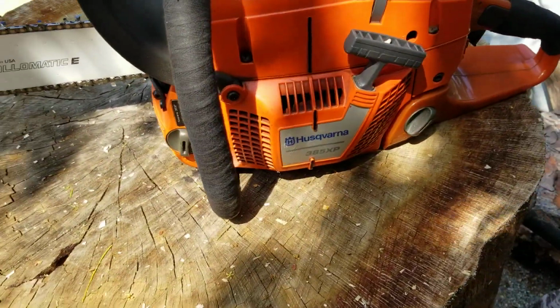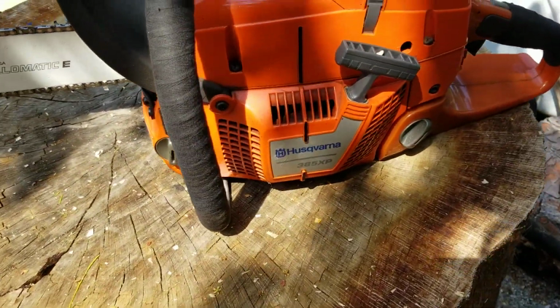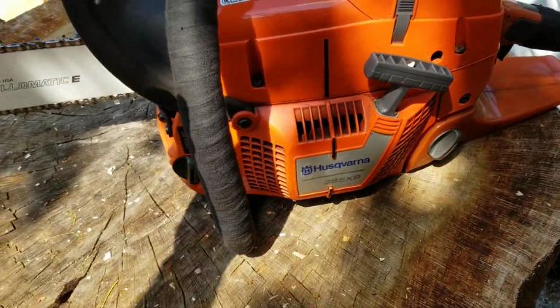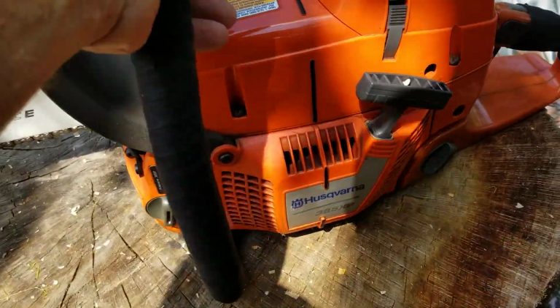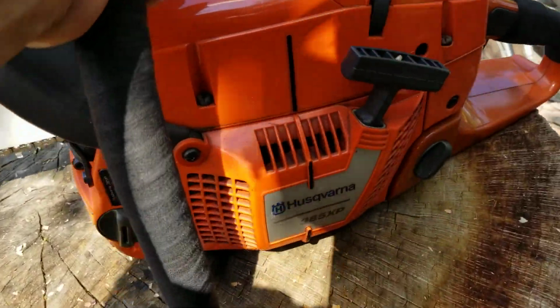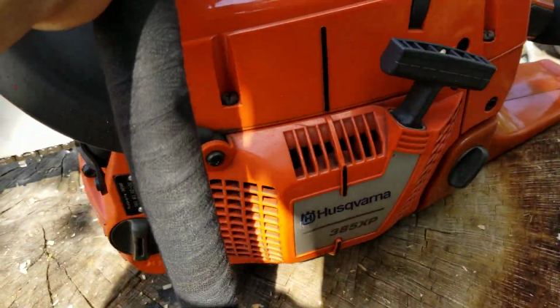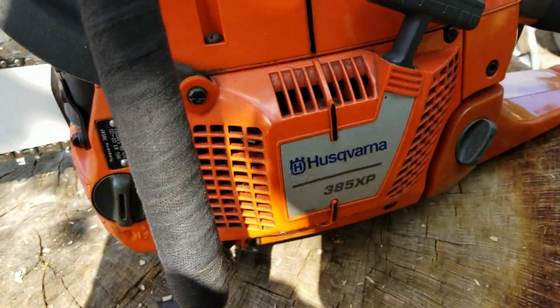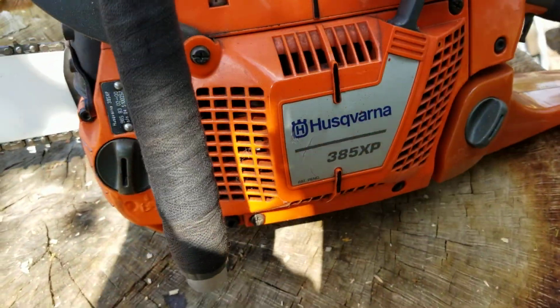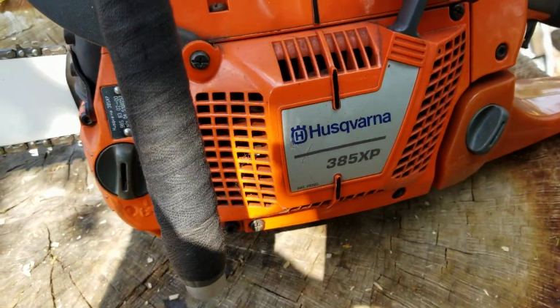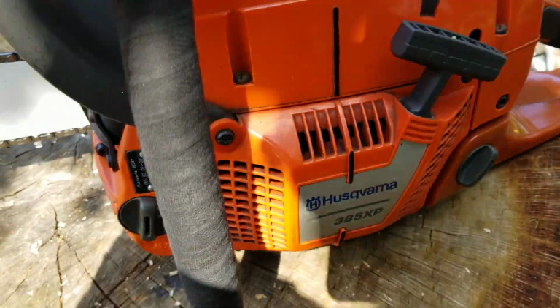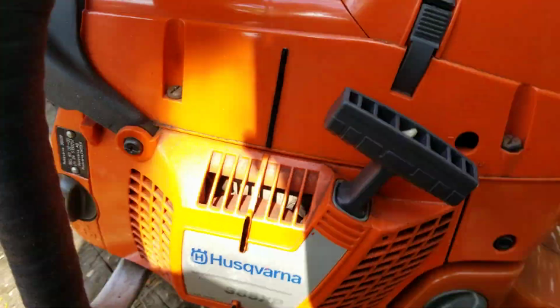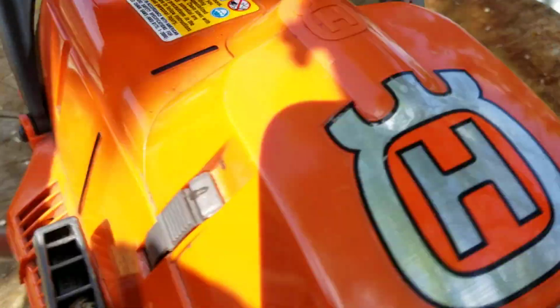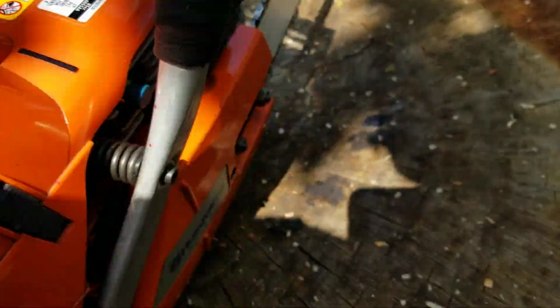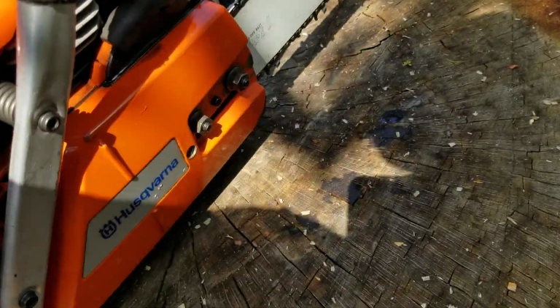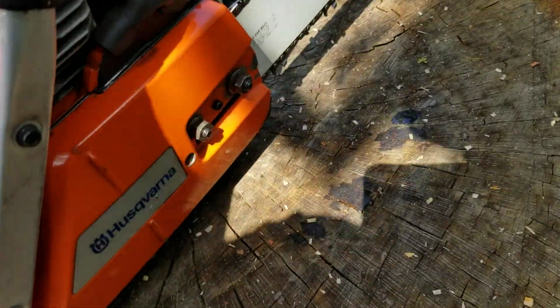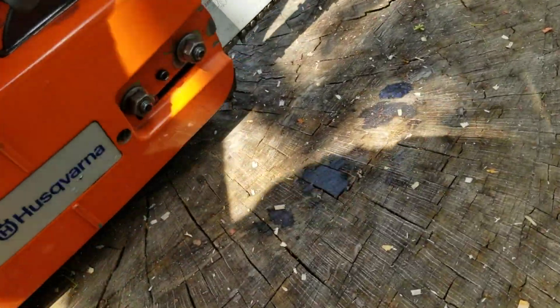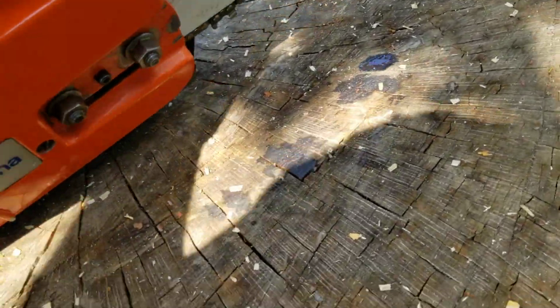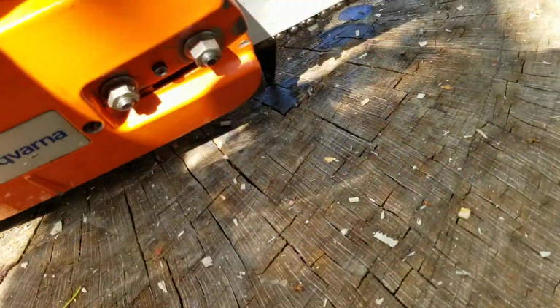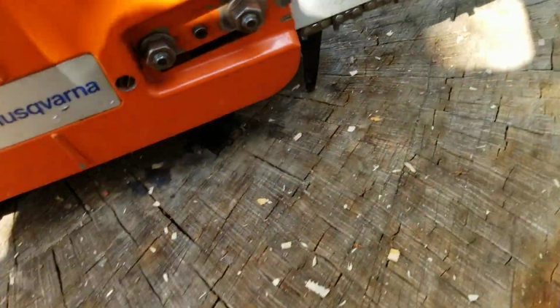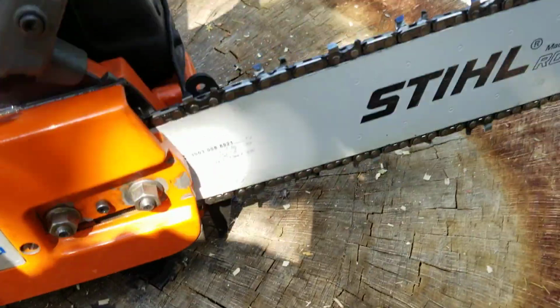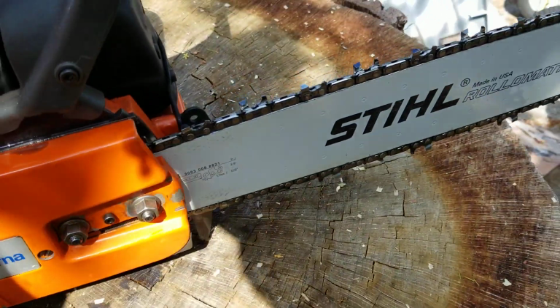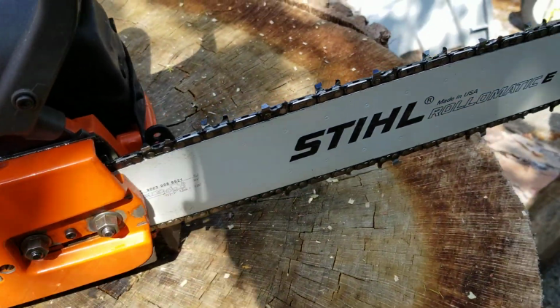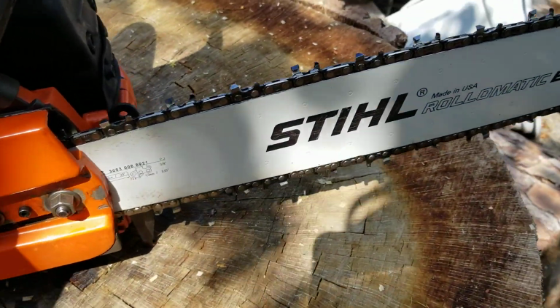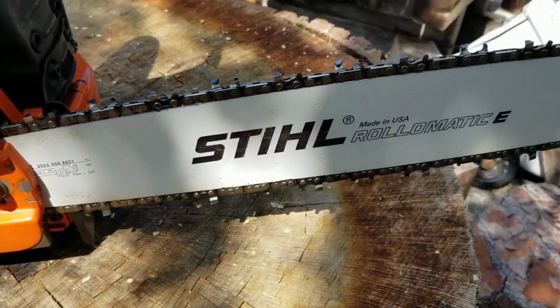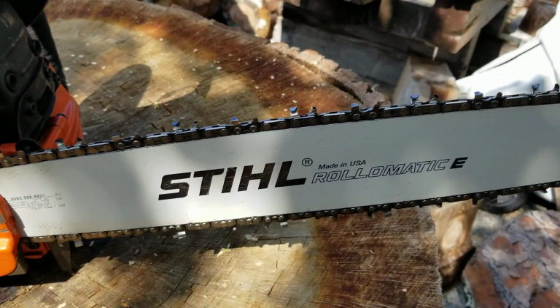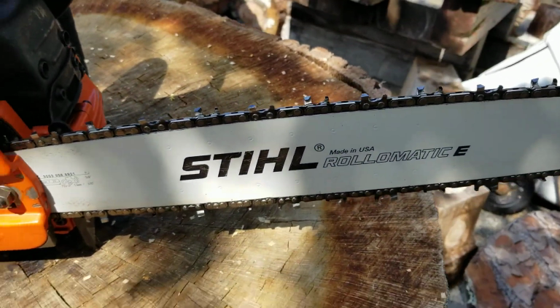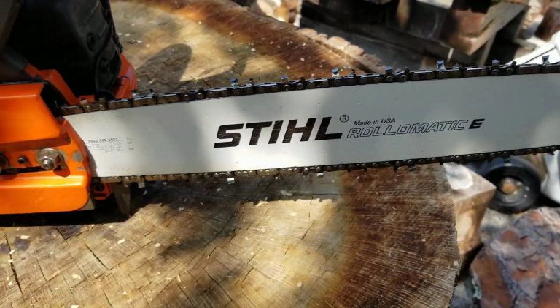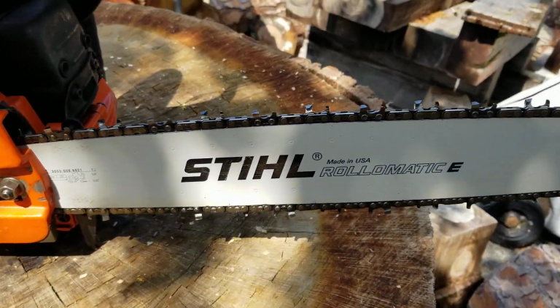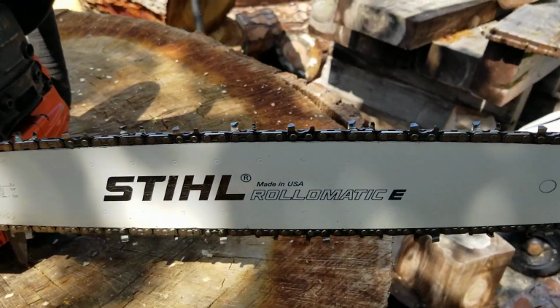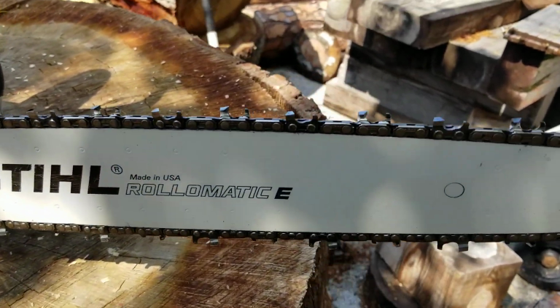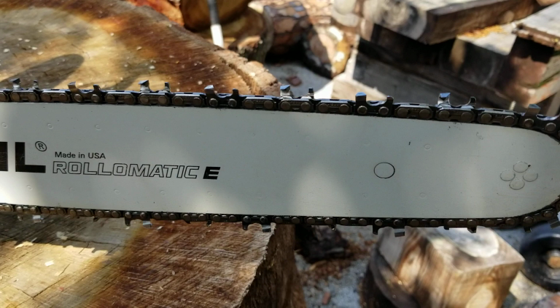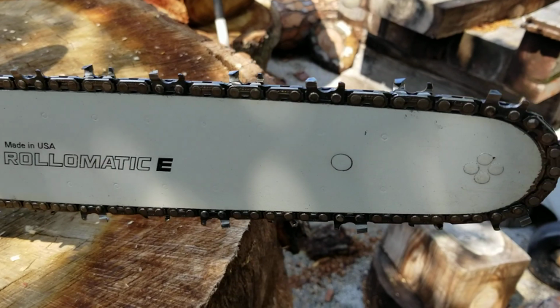Husky 385 with a 390 top end milled and ported. Eric at EC milled it and I ported it to his specs.